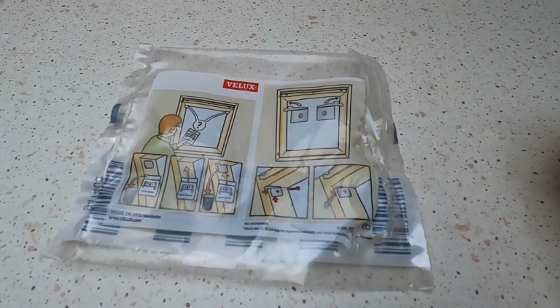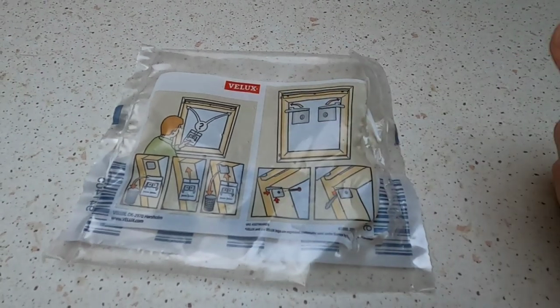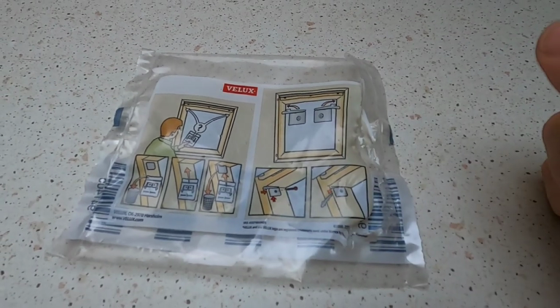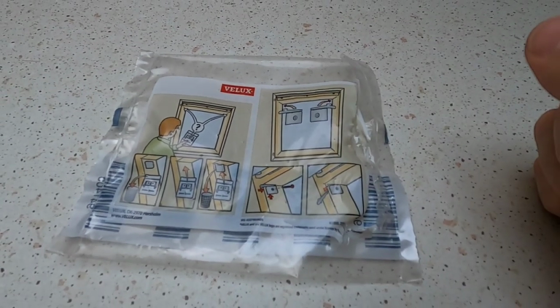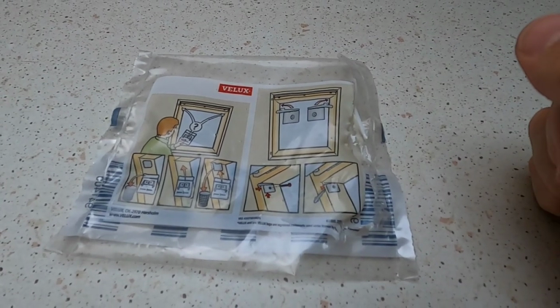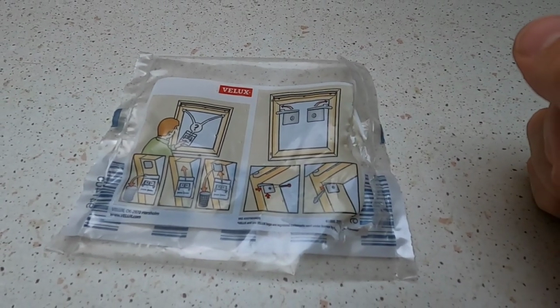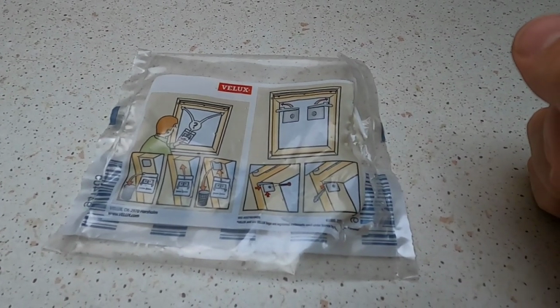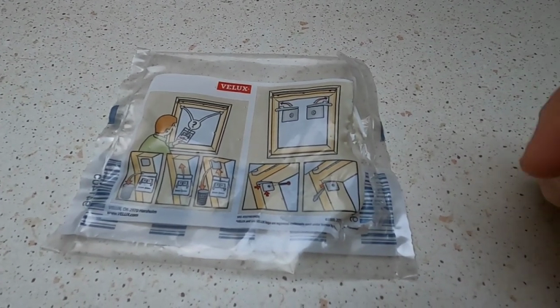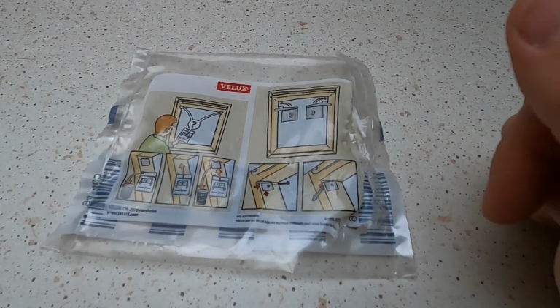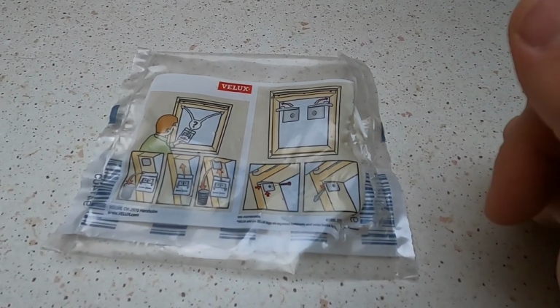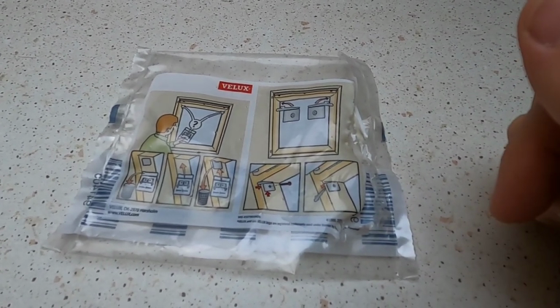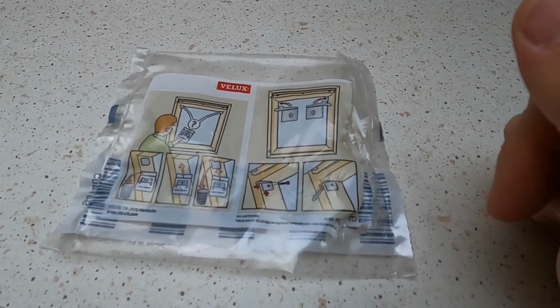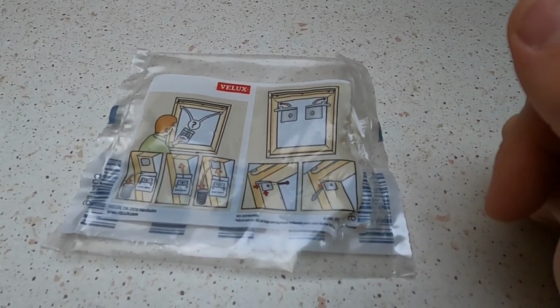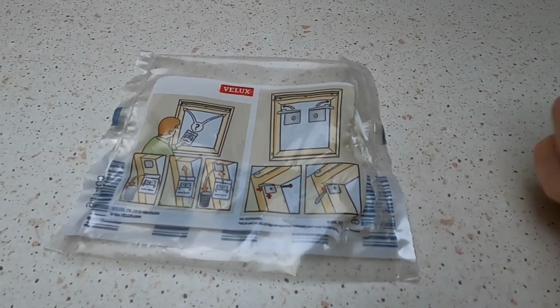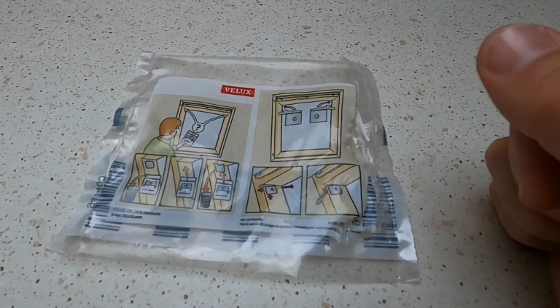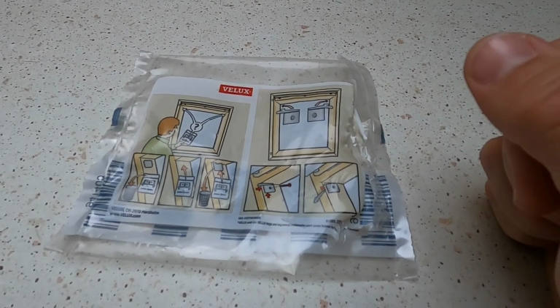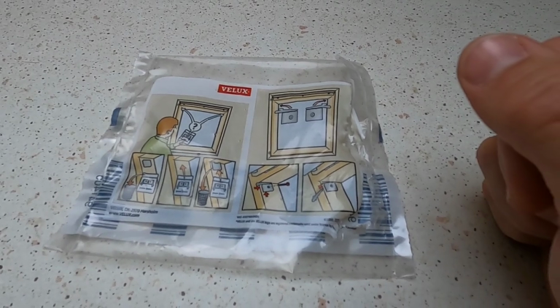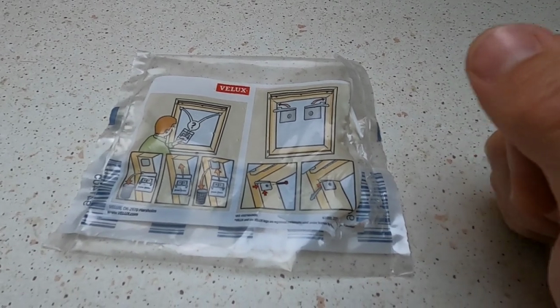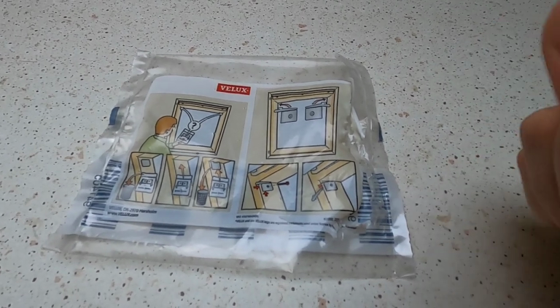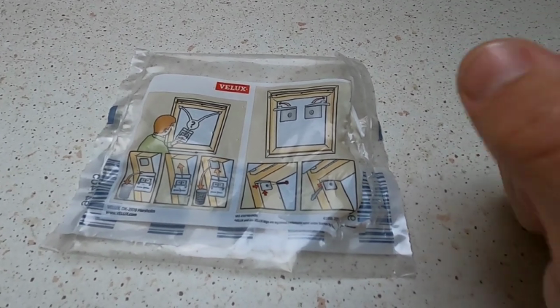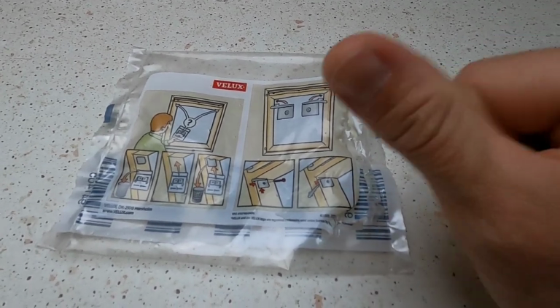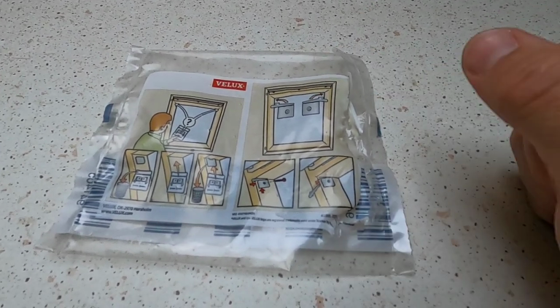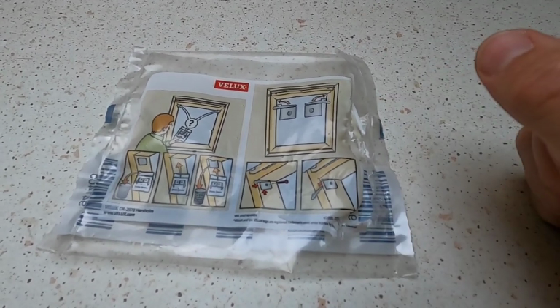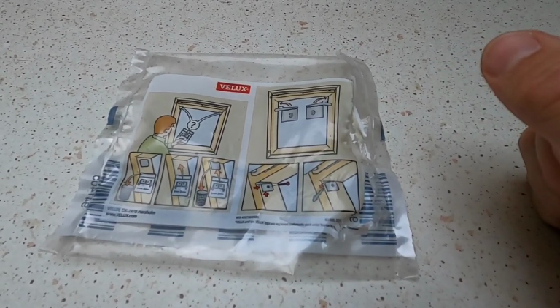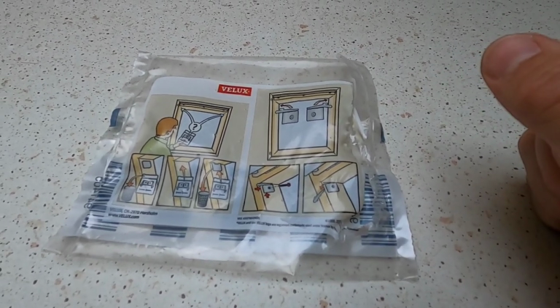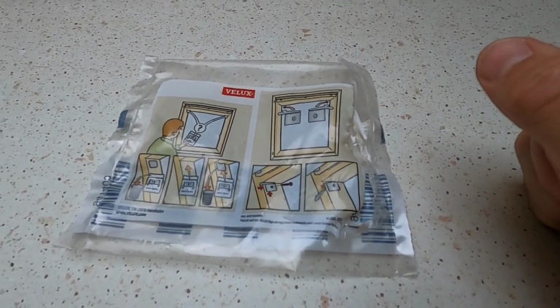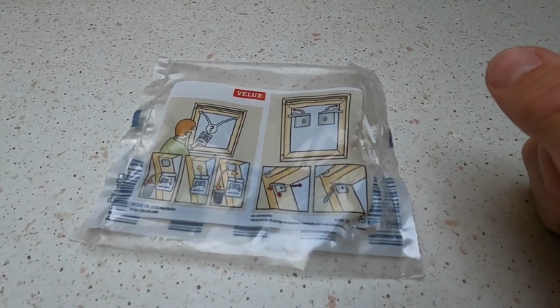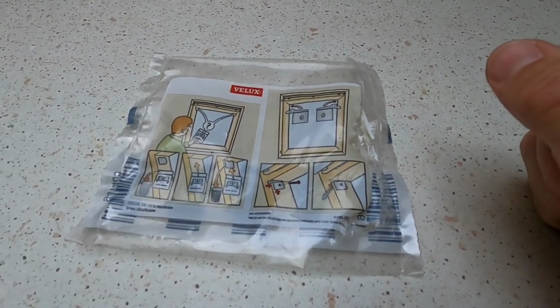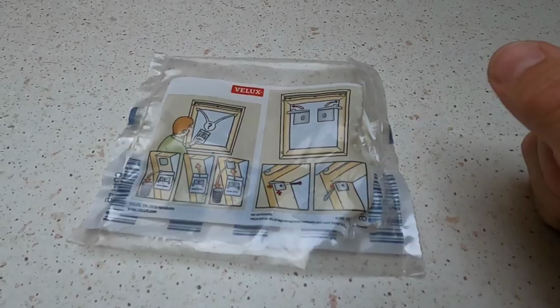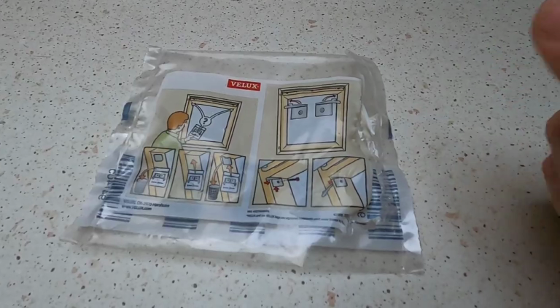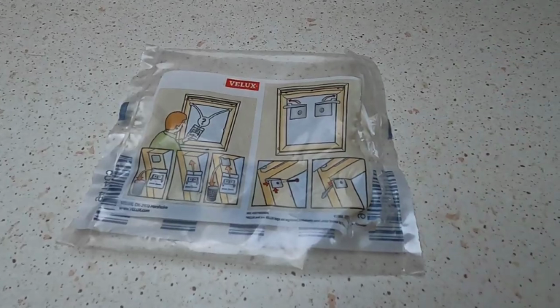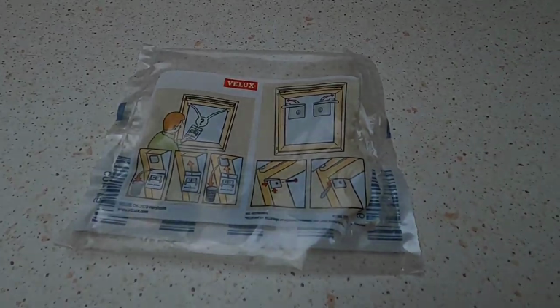Then you can install the shade. Anyway, that's it for the video — hopefully that's helpful to somebody installing one of these Velux-type shades for your window. If you like the video, please give it a thumbs up, that helps me out, and I'll see you in another video soon. Bye!